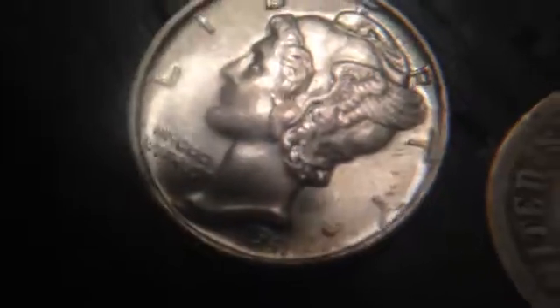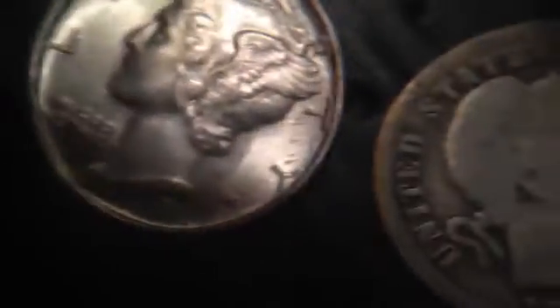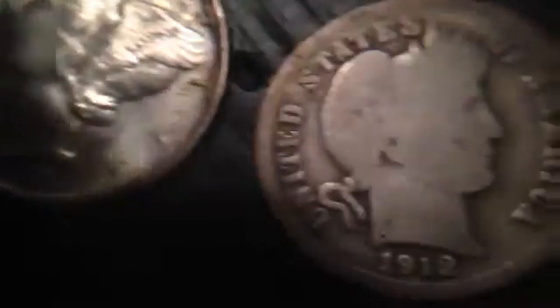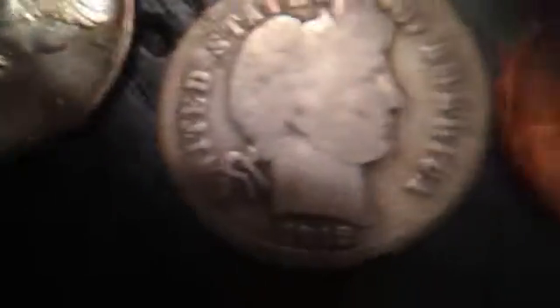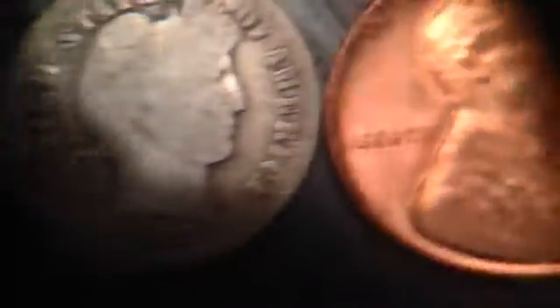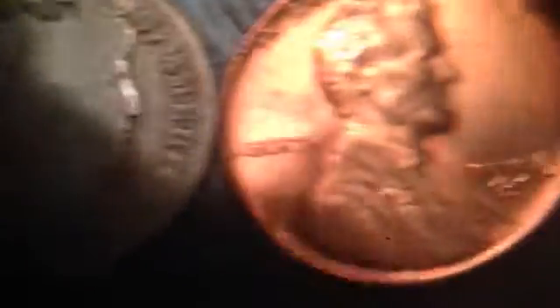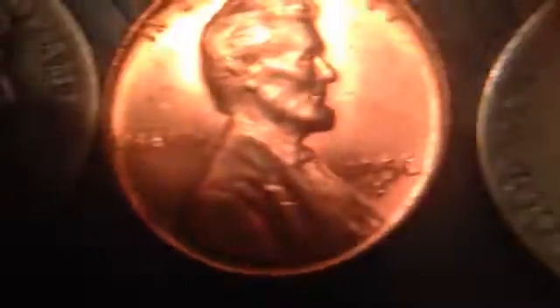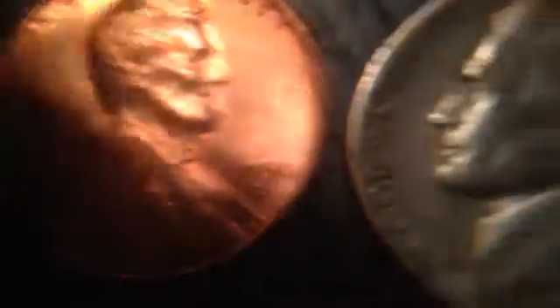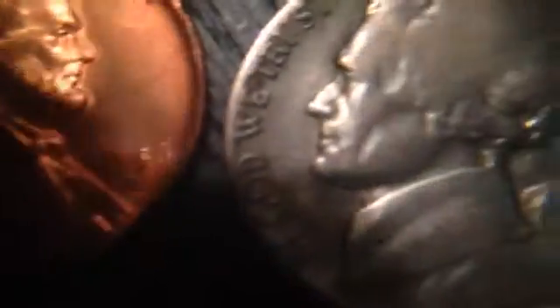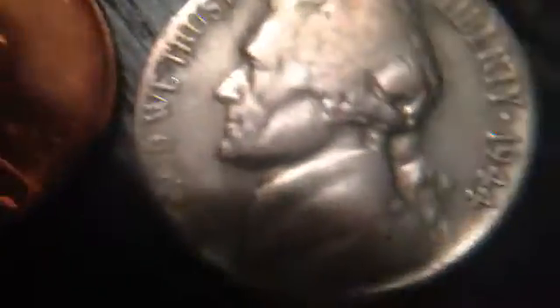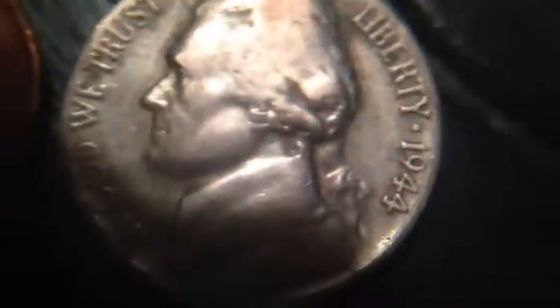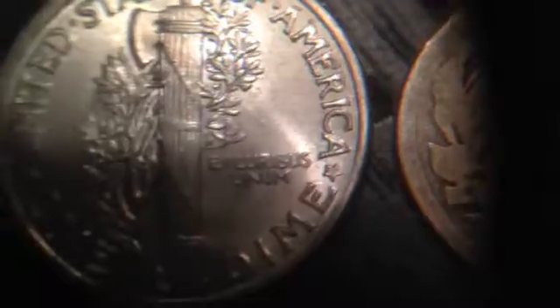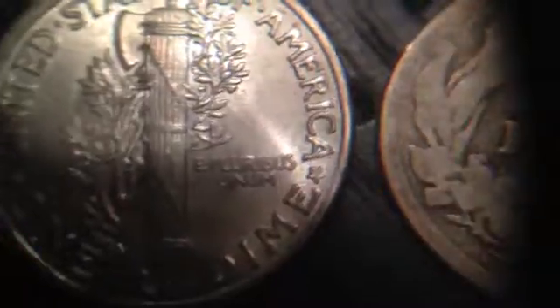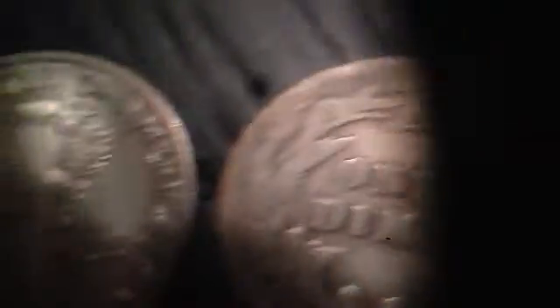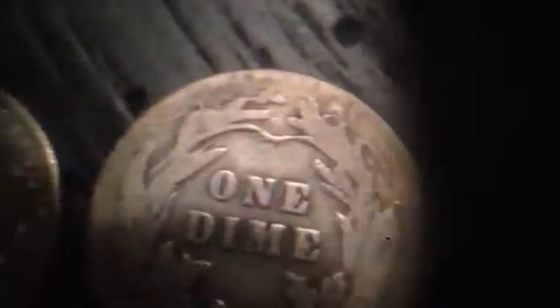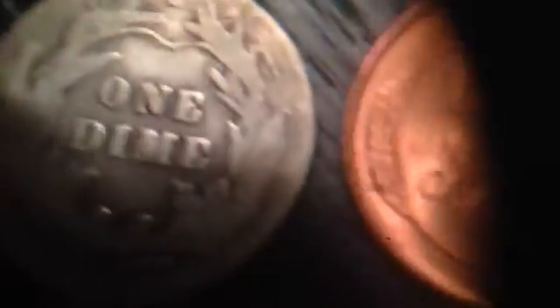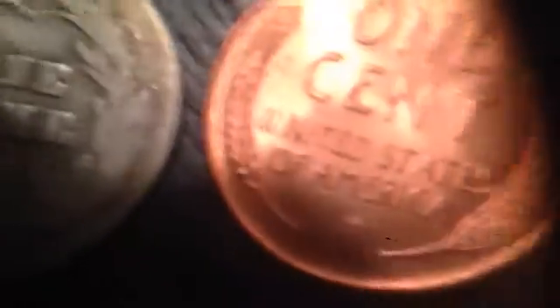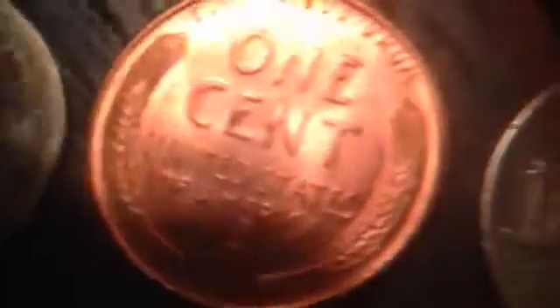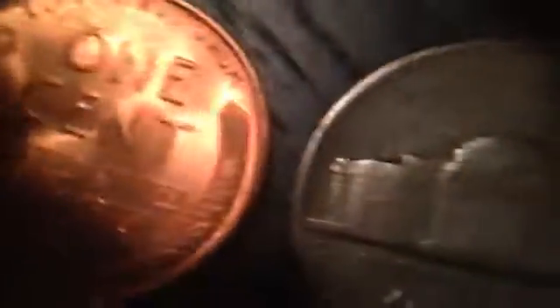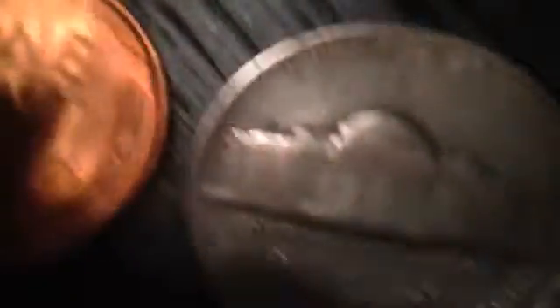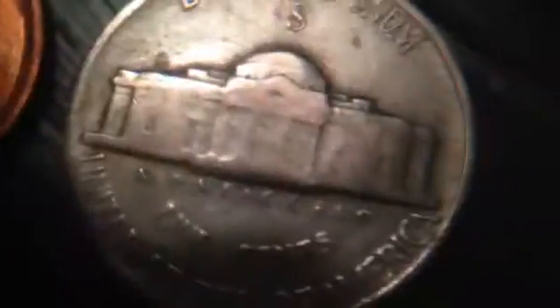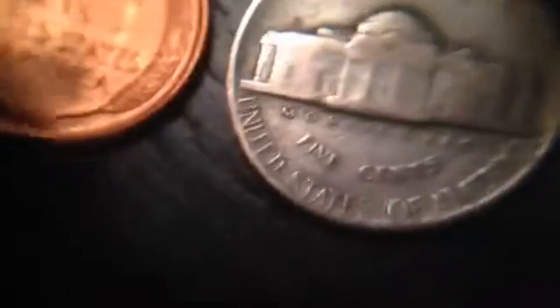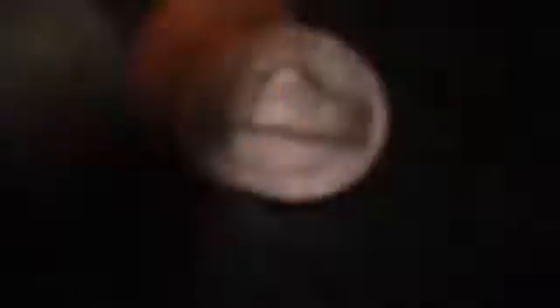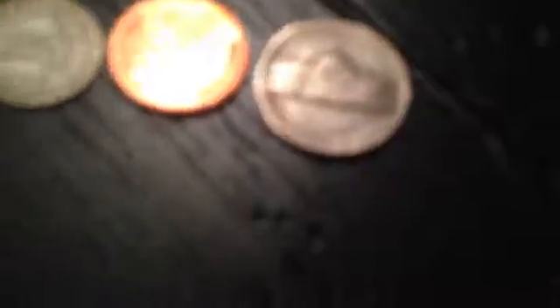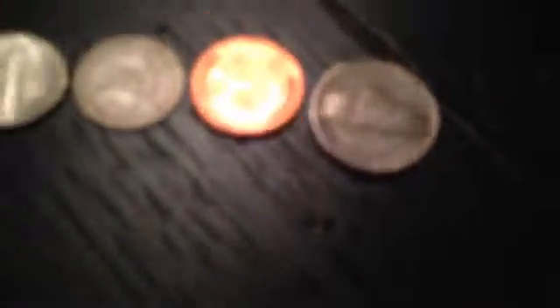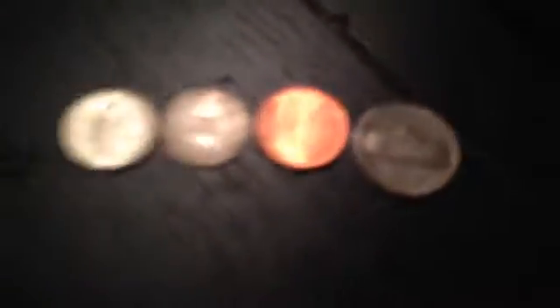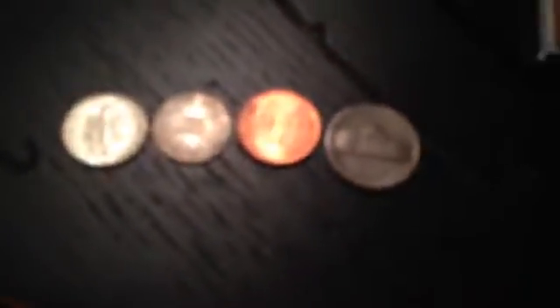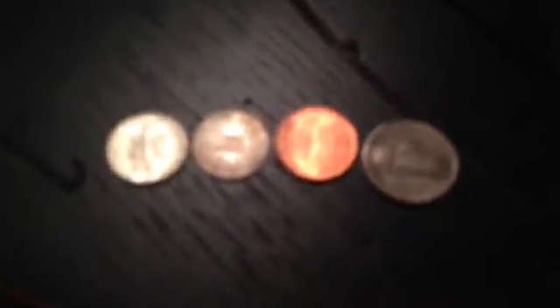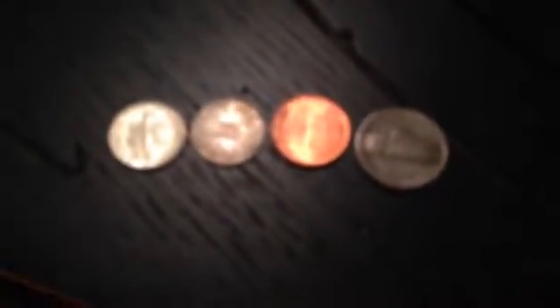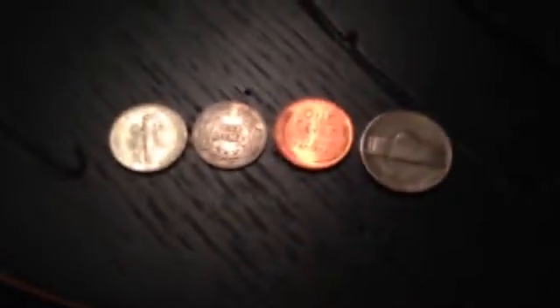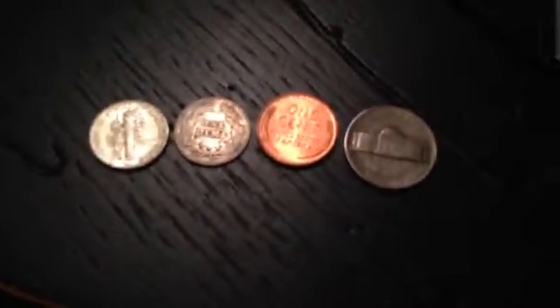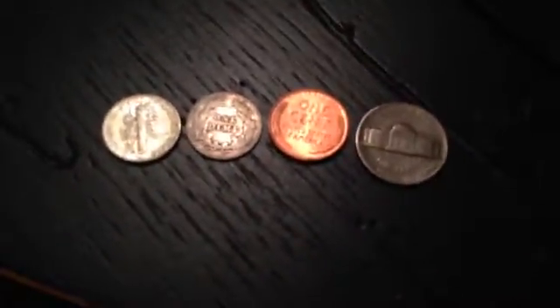So here are all the obverses, and then here are all the reverses. I think I got a pretty good deal on these coins.